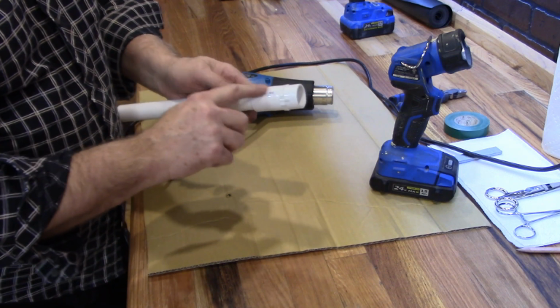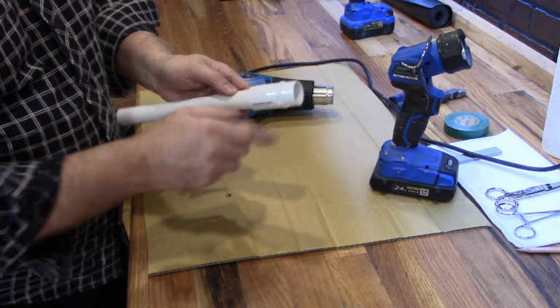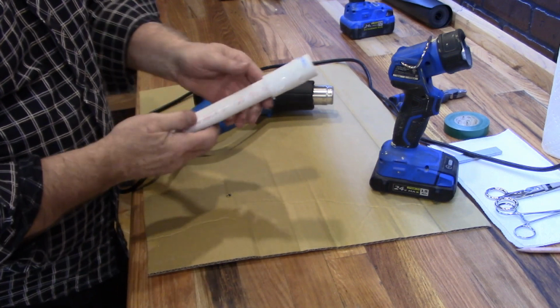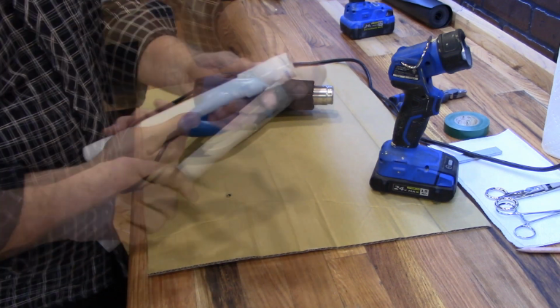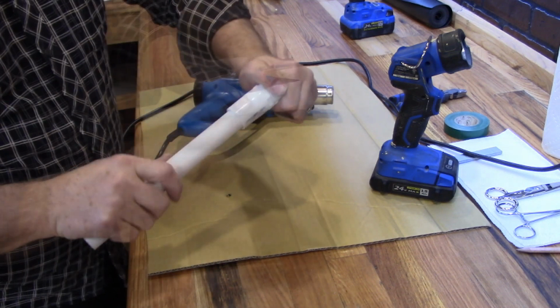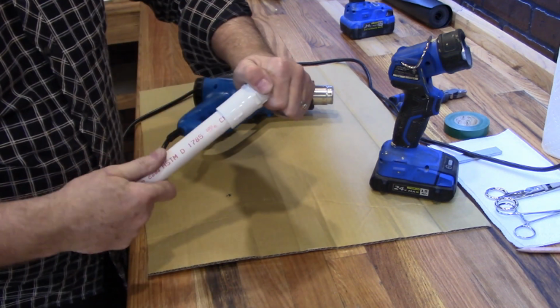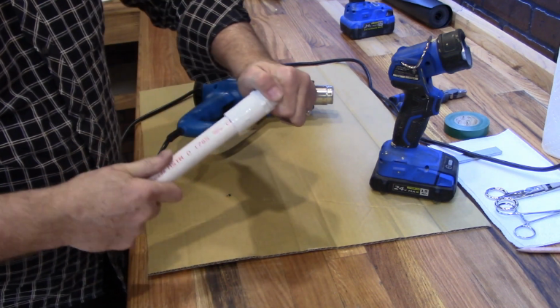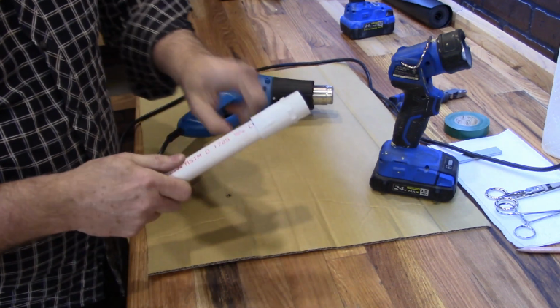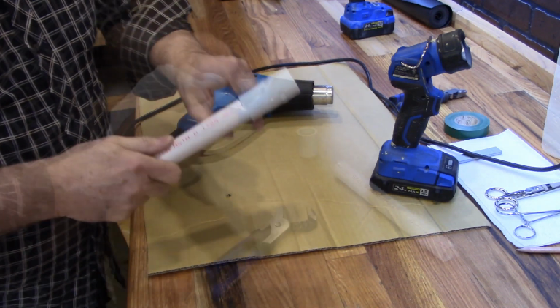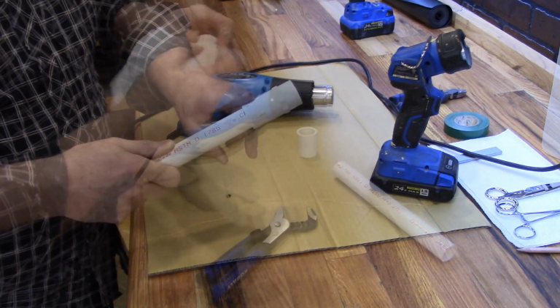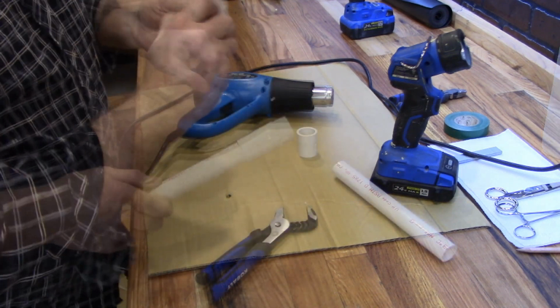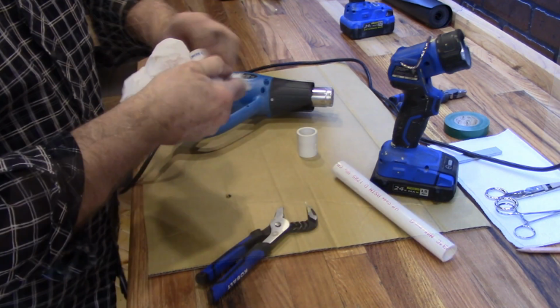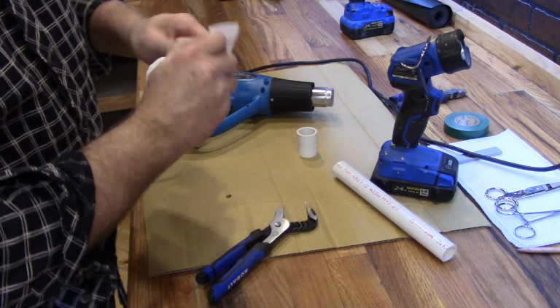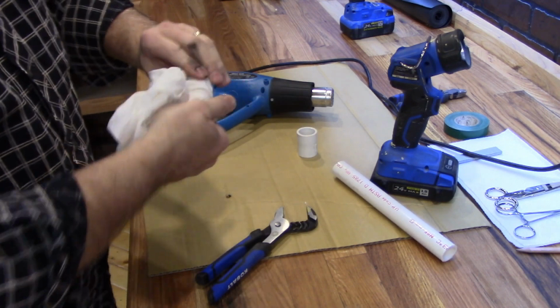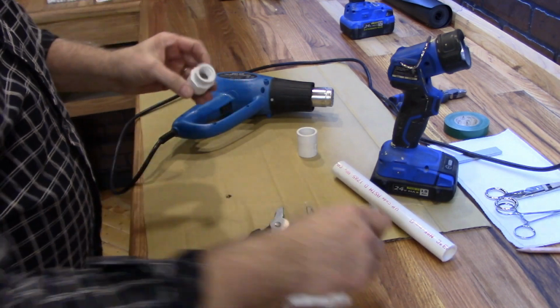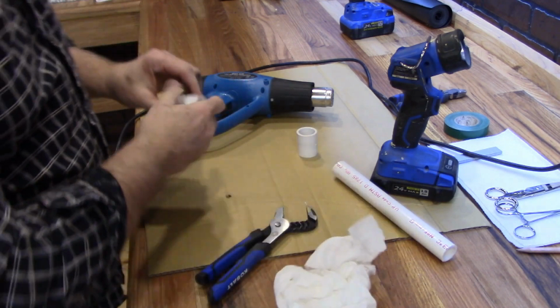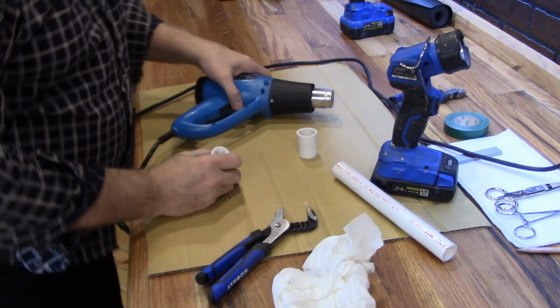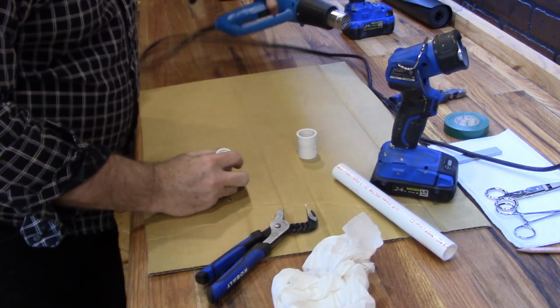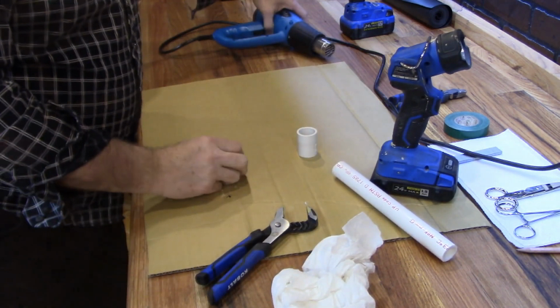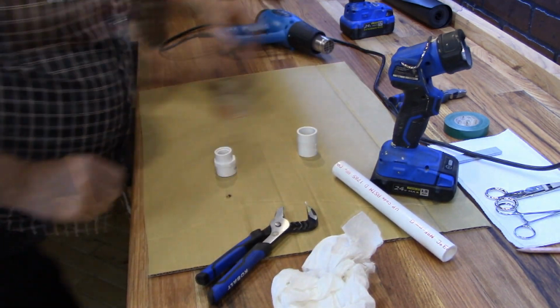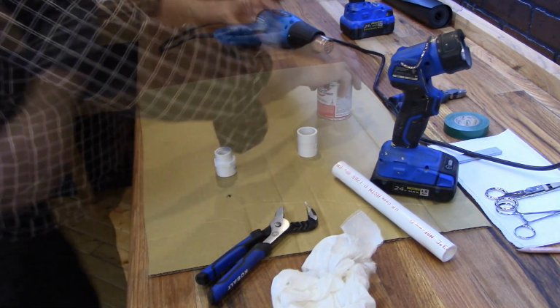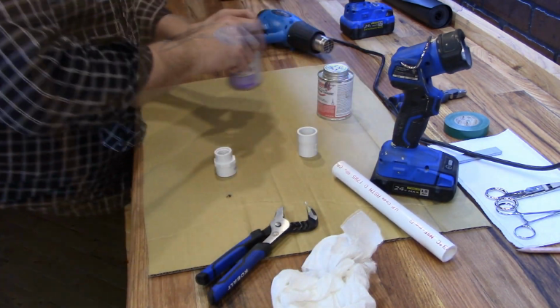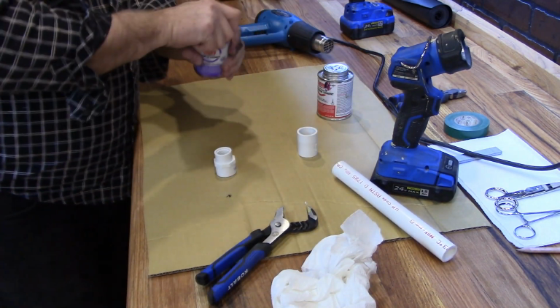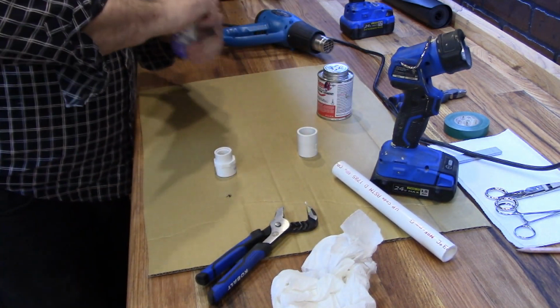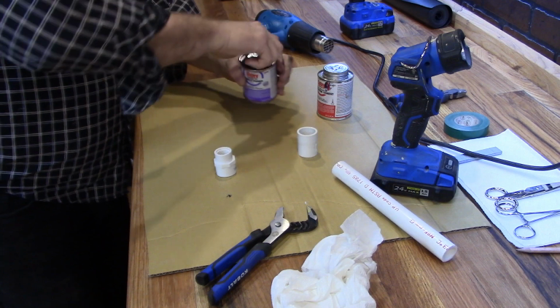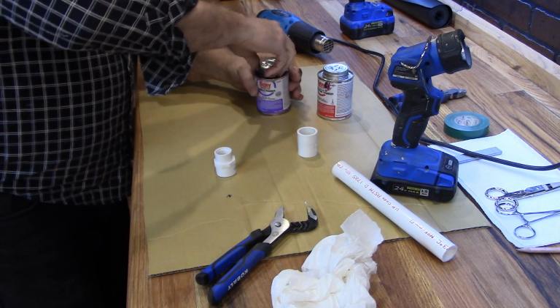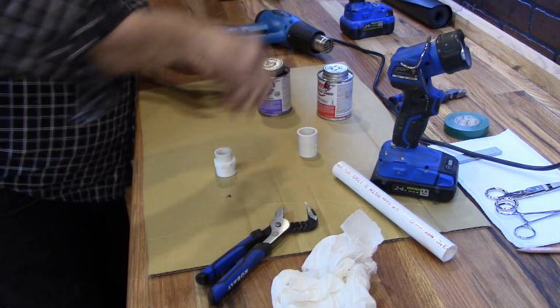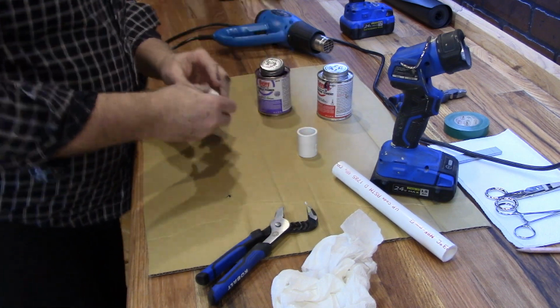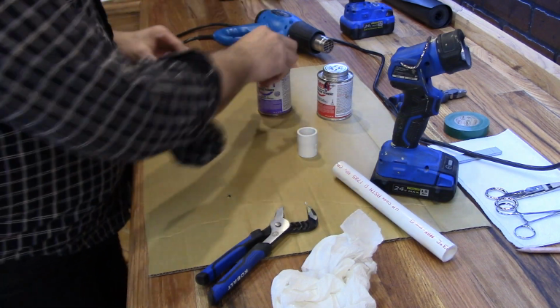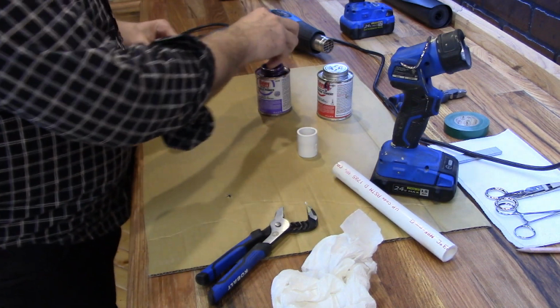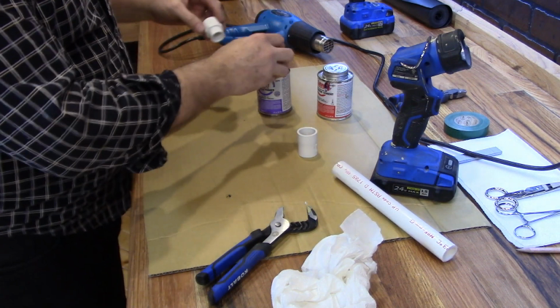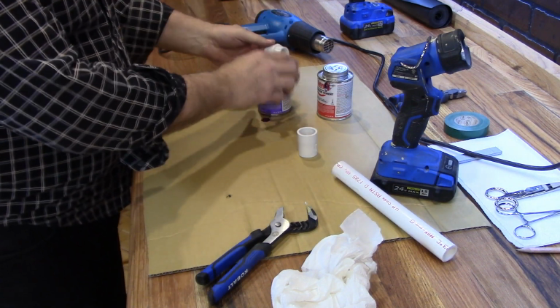See how easy that was — a little bit of heat and it goes right over. Now all we want to do is let it cool. The next step is to simply solvent weld it — just weld it on there just like you normally would.